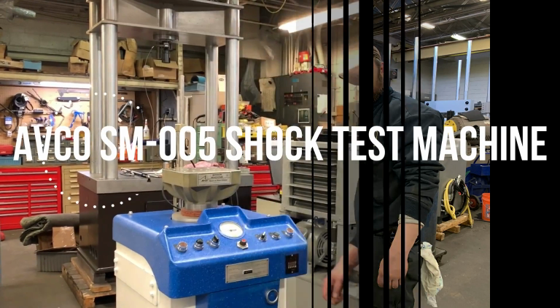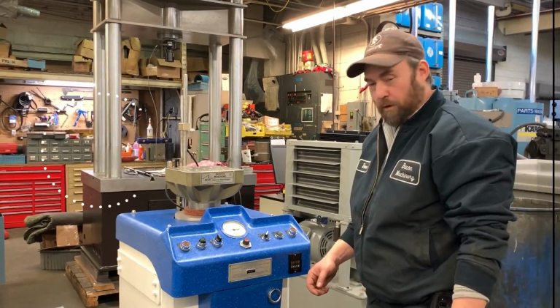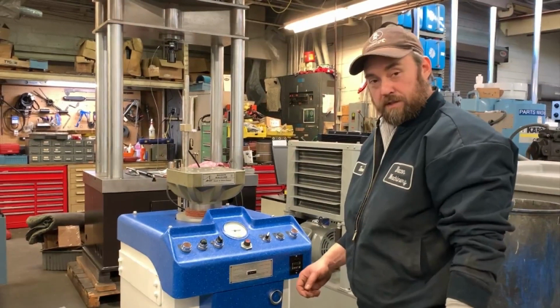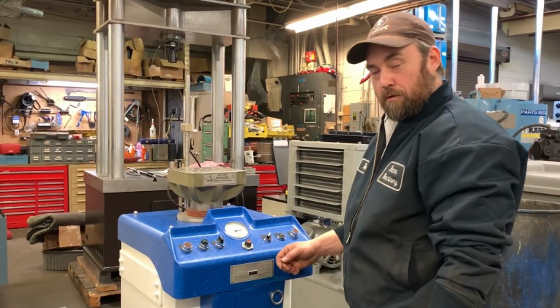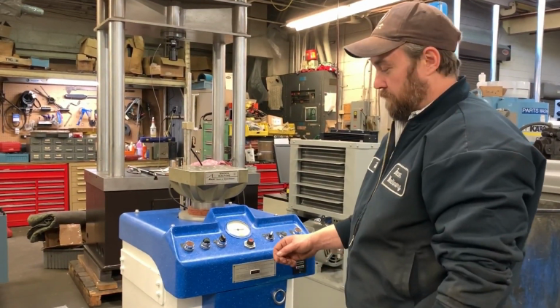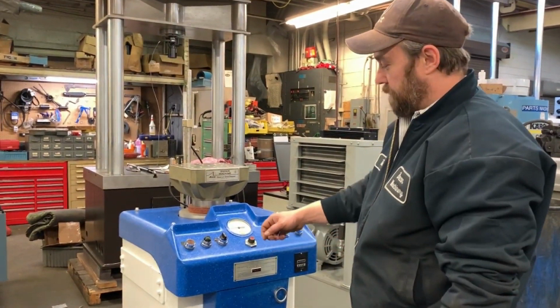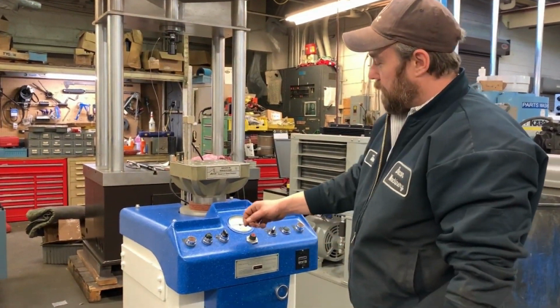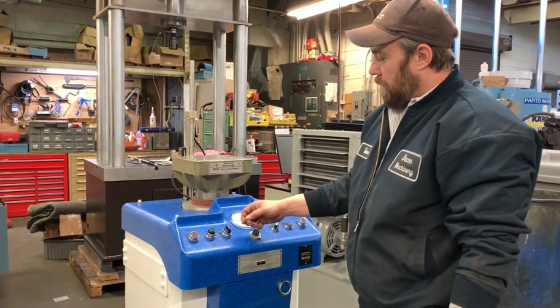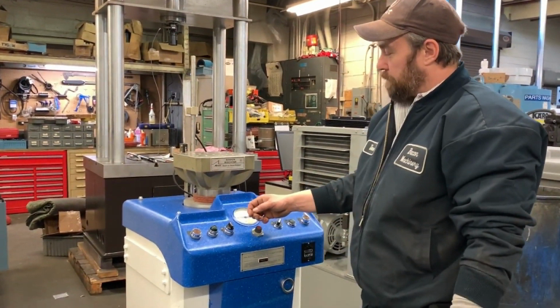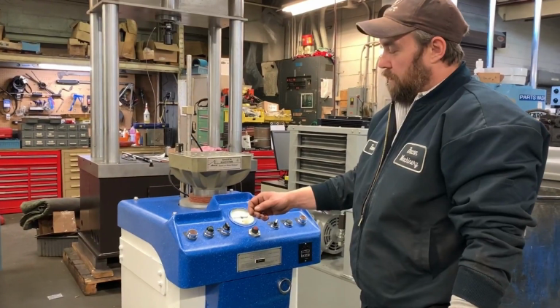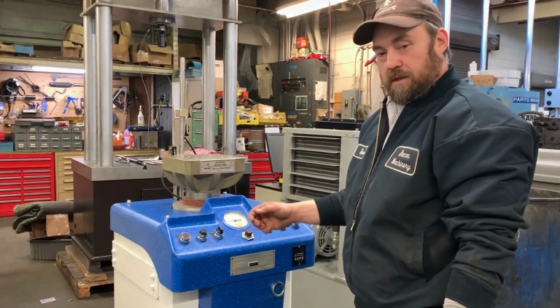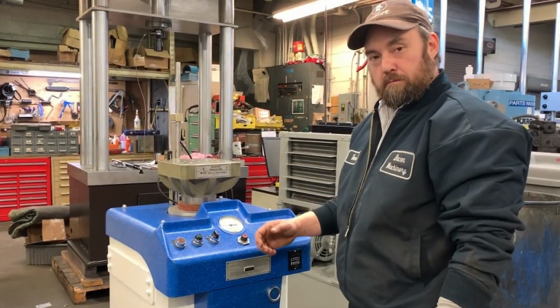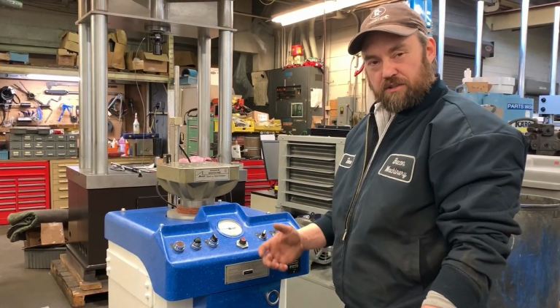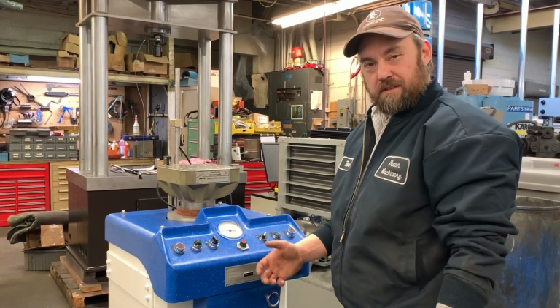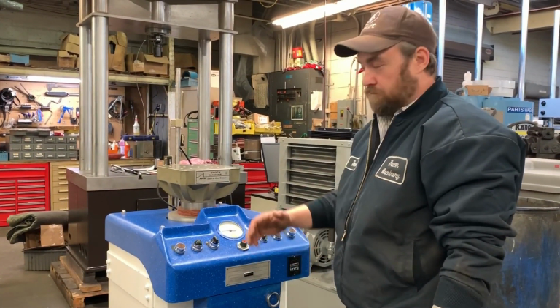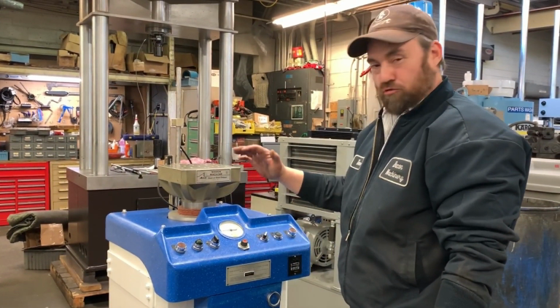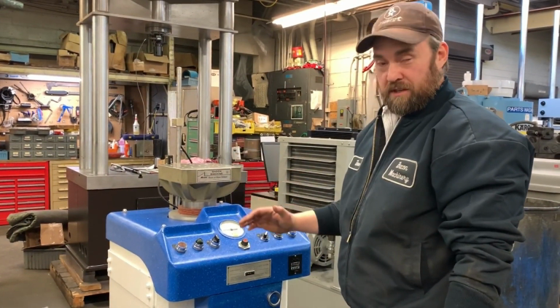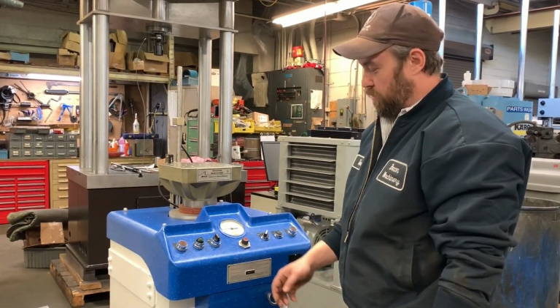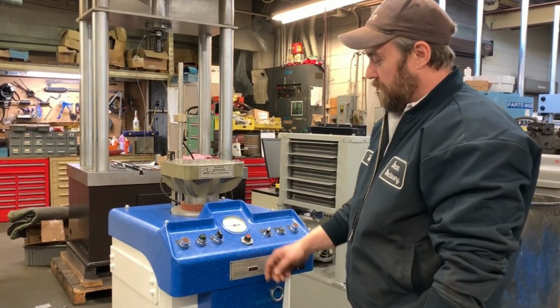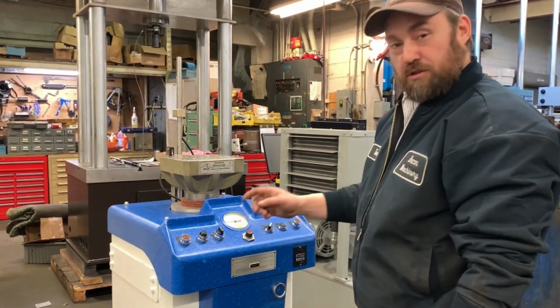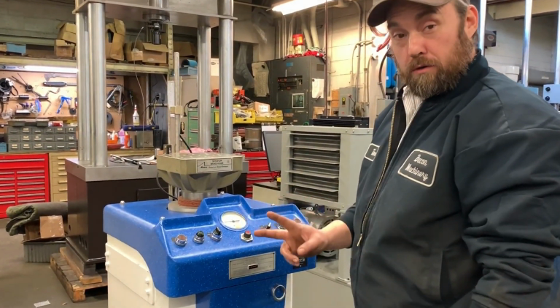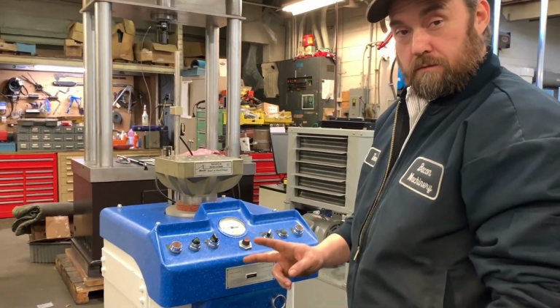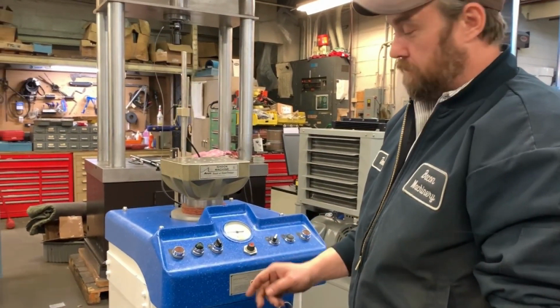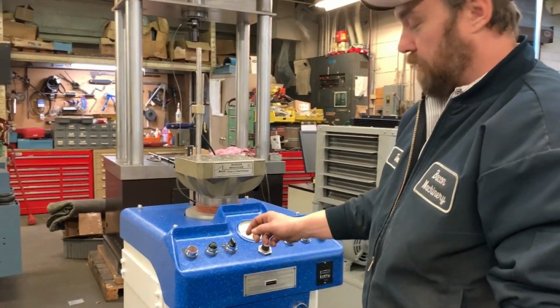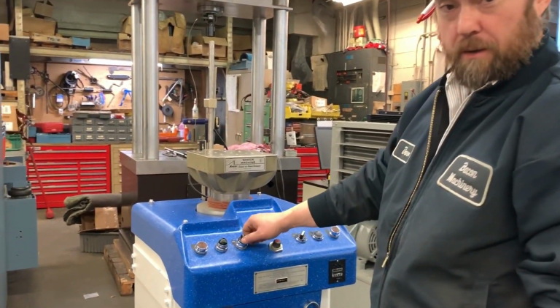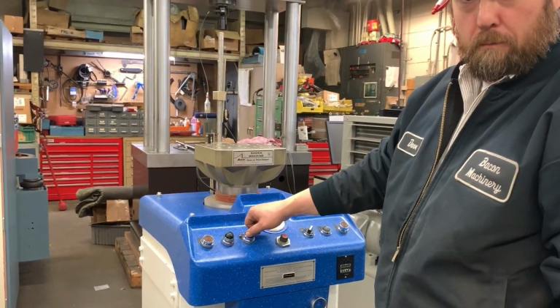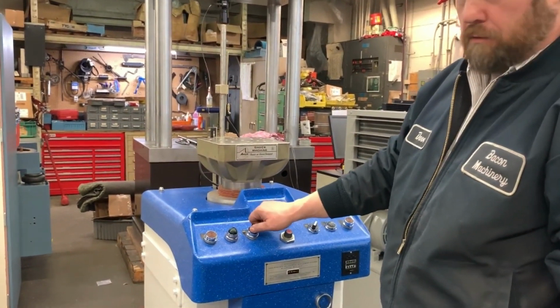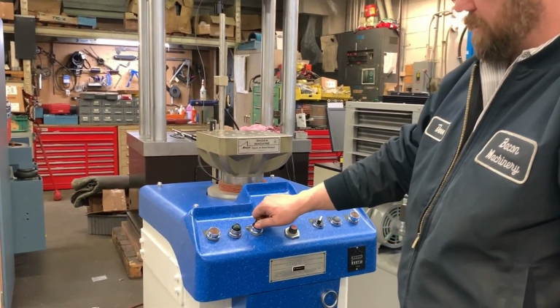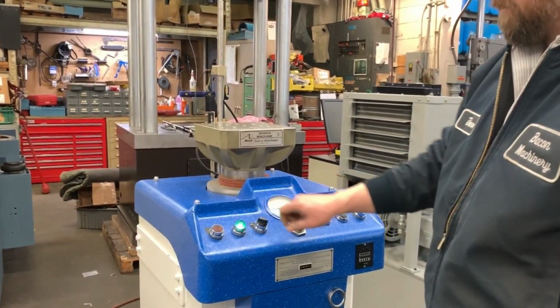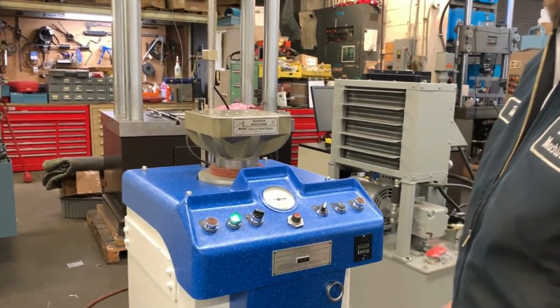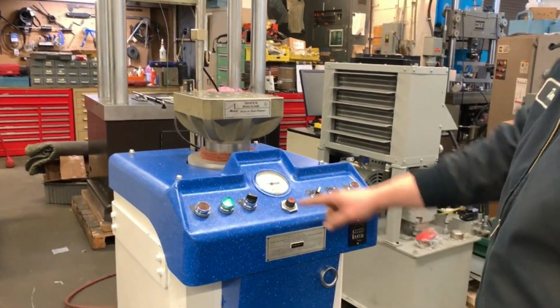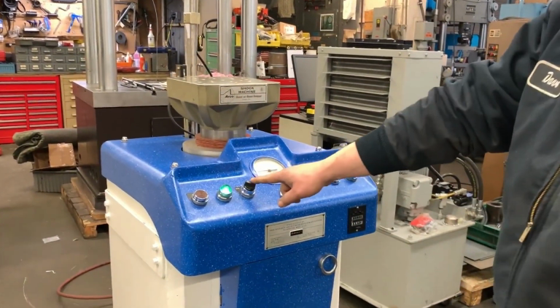What we have is the Avco shock machine, used in packaging testing and drop testing as well. It has two modes. We'll operate in manual mode now — switch it to manual.